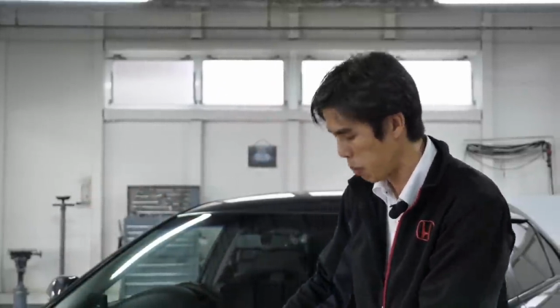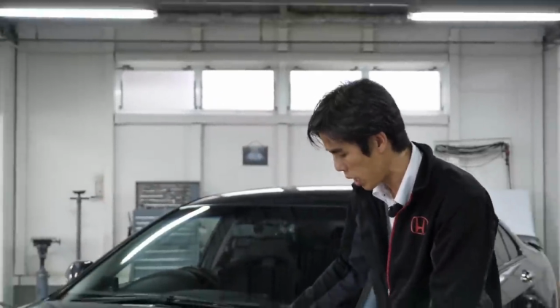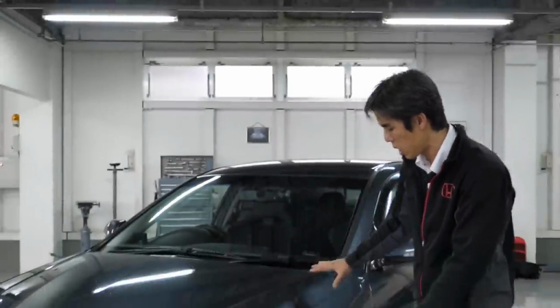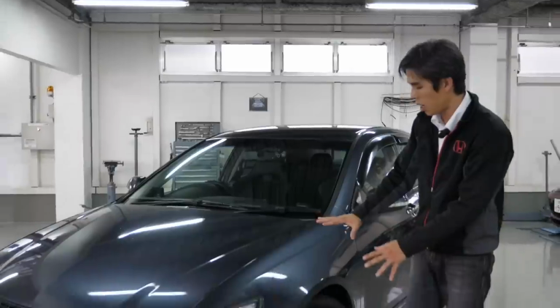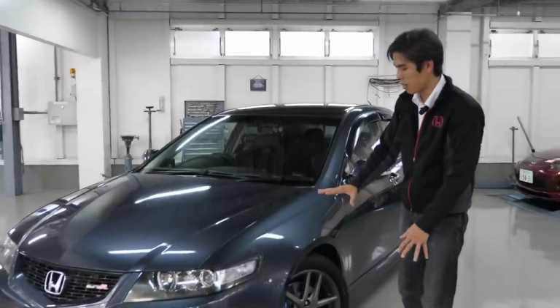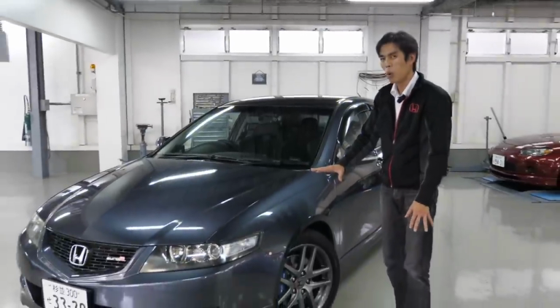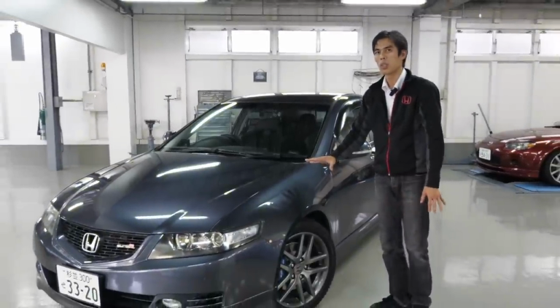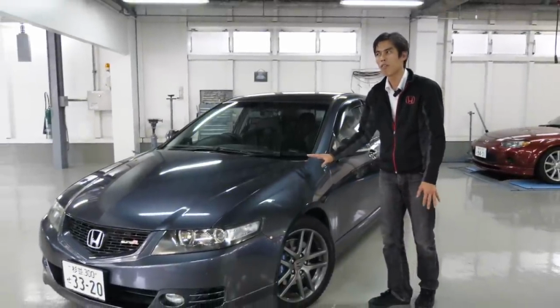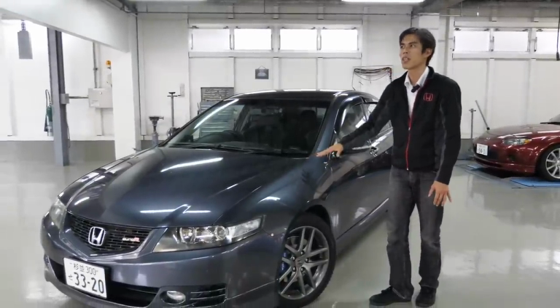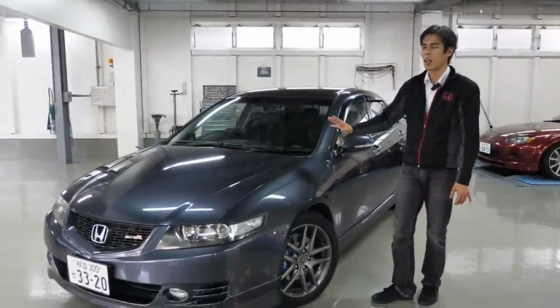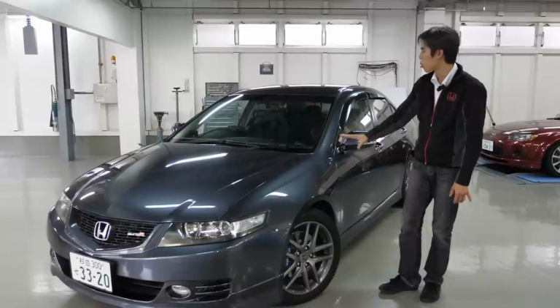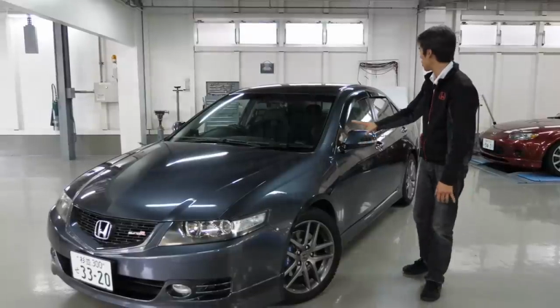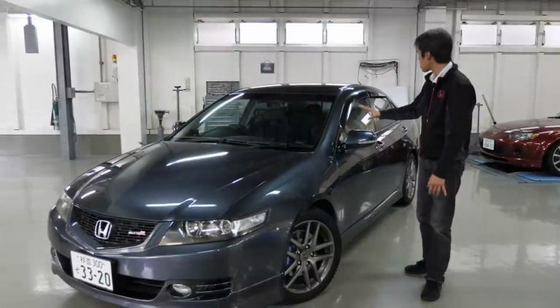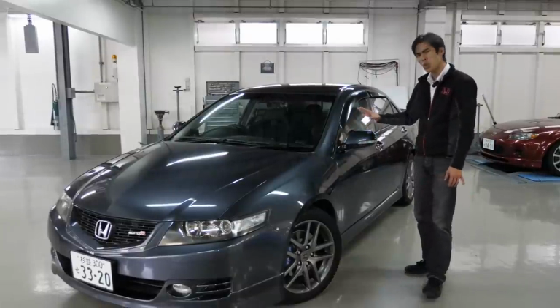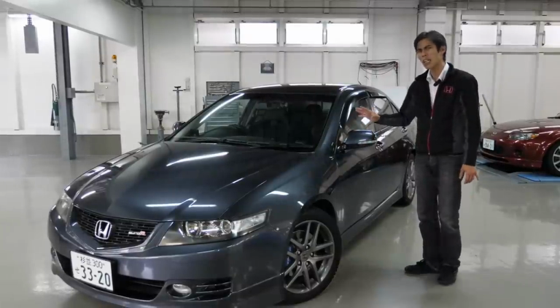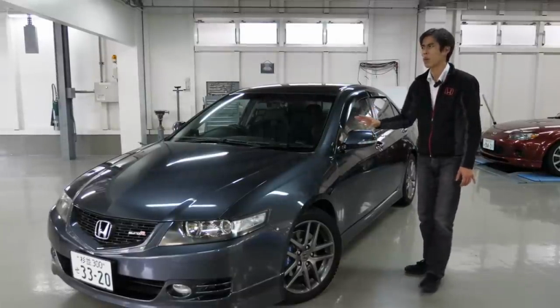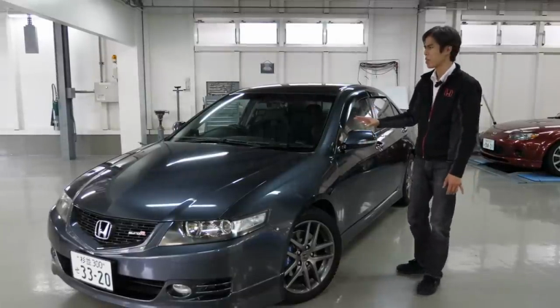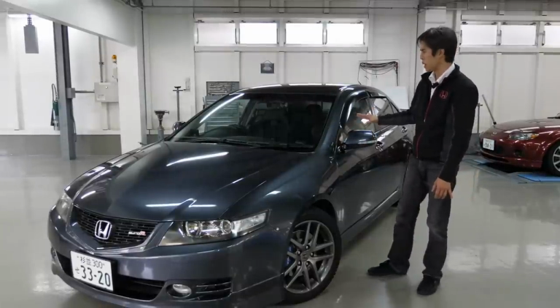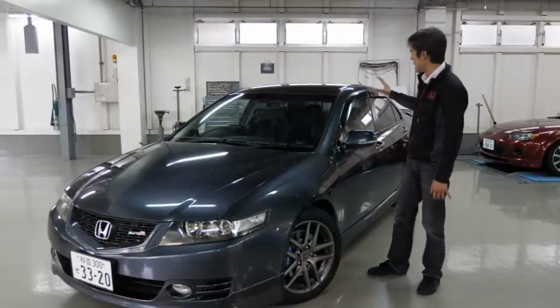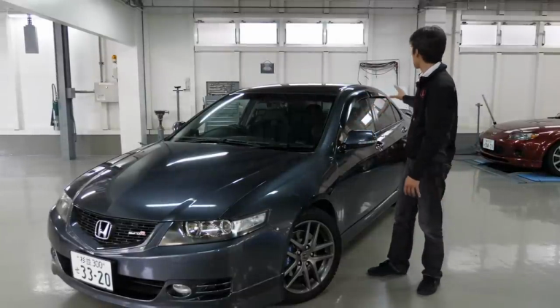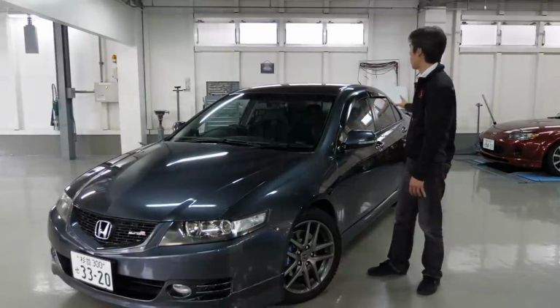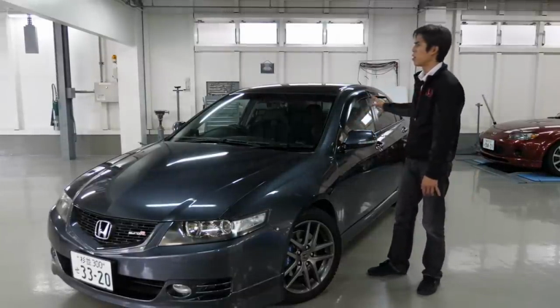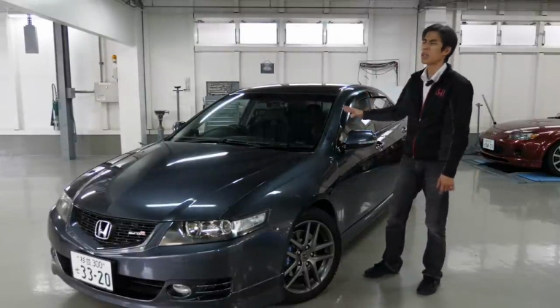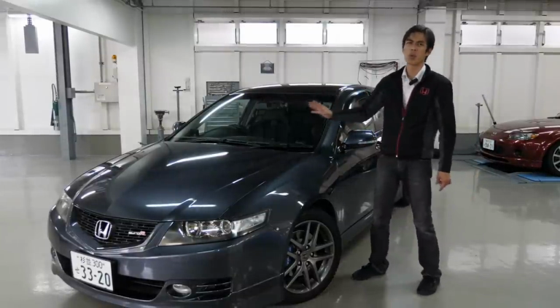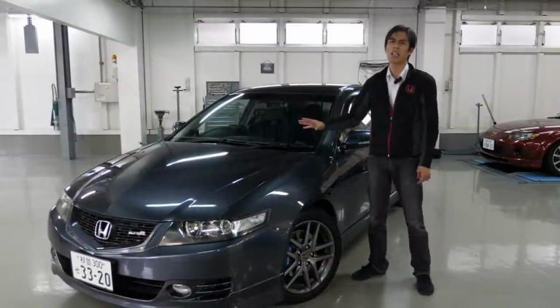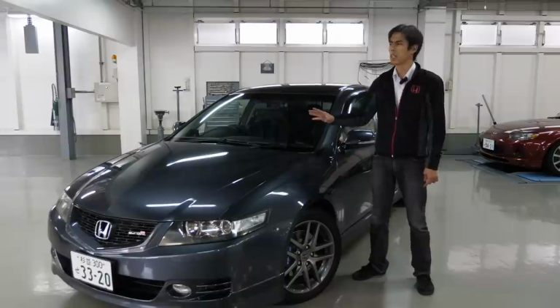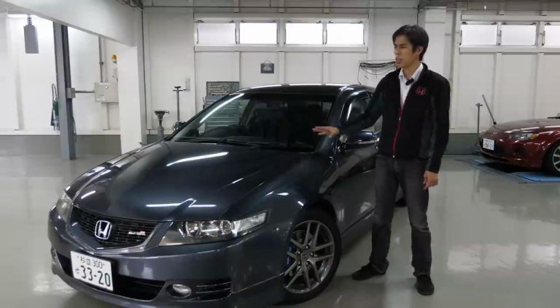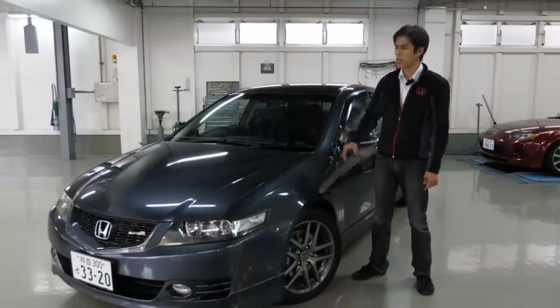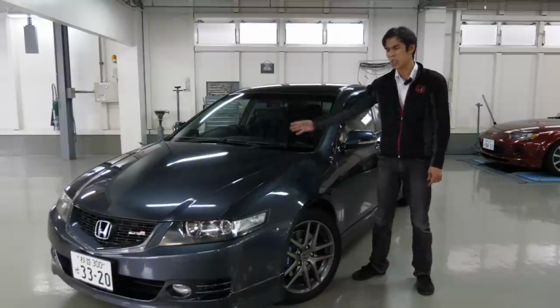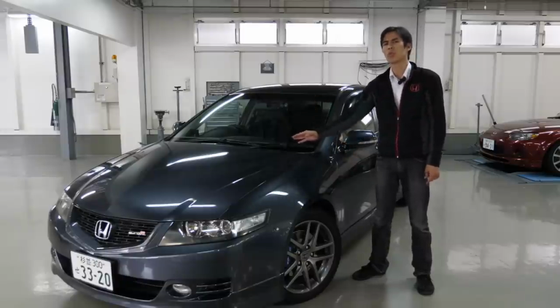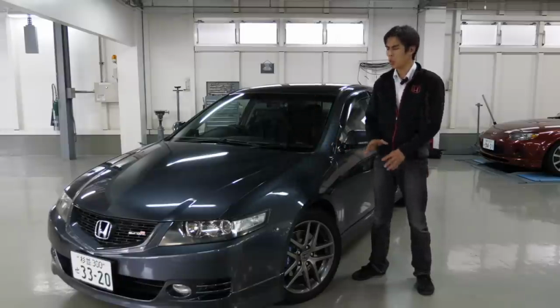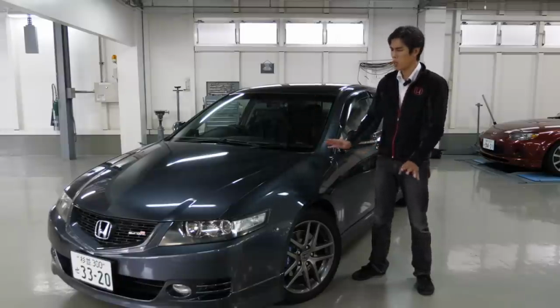The suspension settings are more towards comfort and highway cruising. It's not really a Type R, but it does have very good road handling capabilities. If you can take this on the road, you'll understand why.